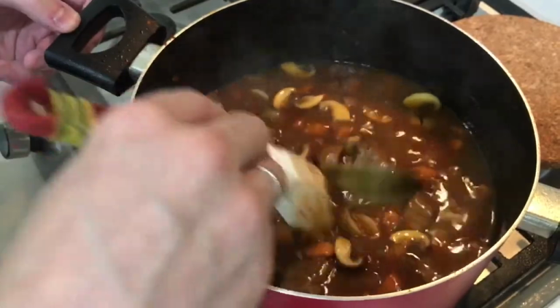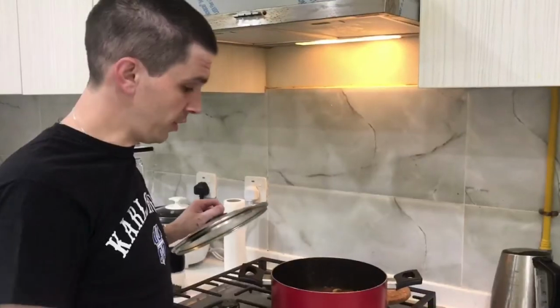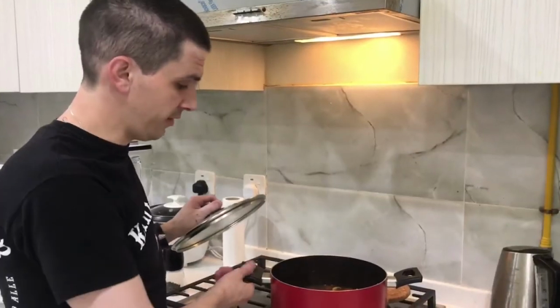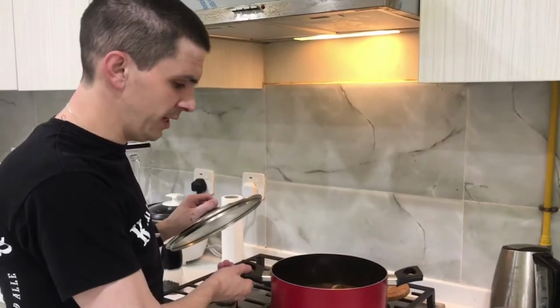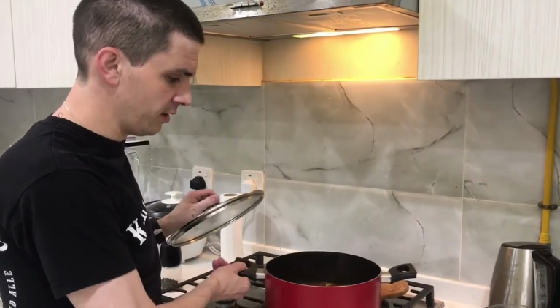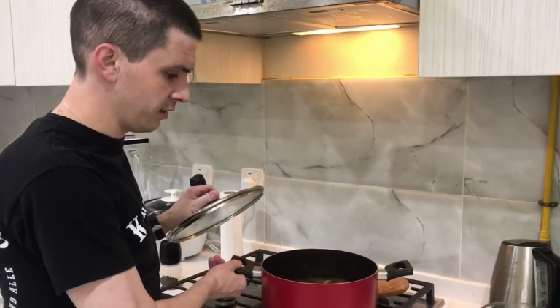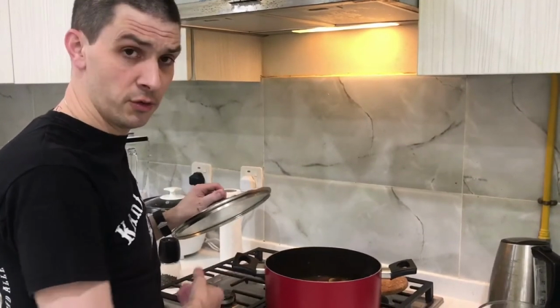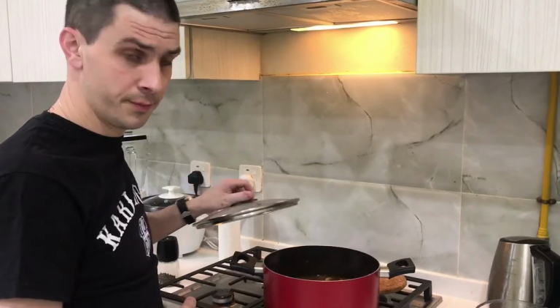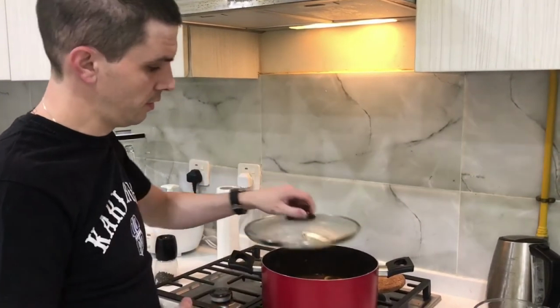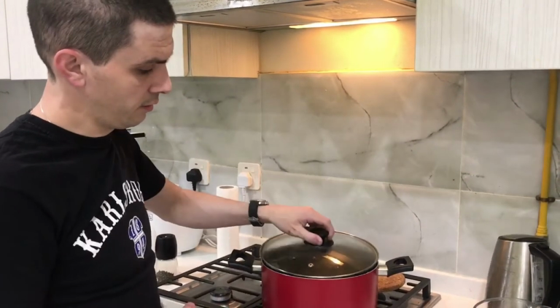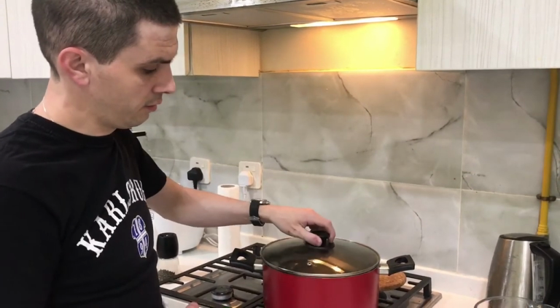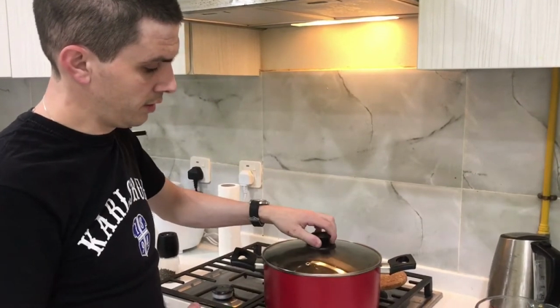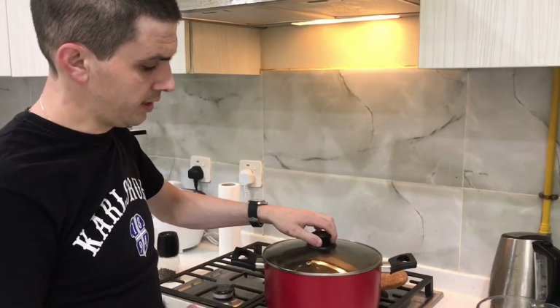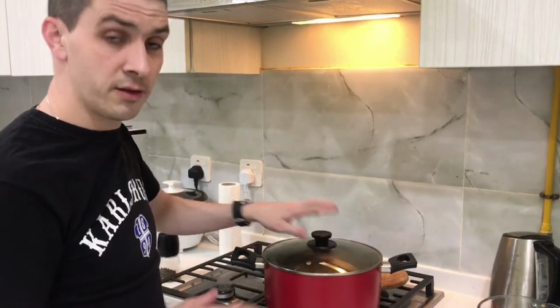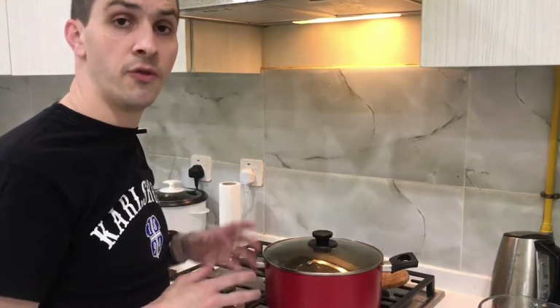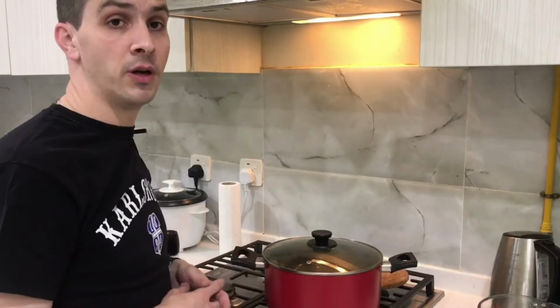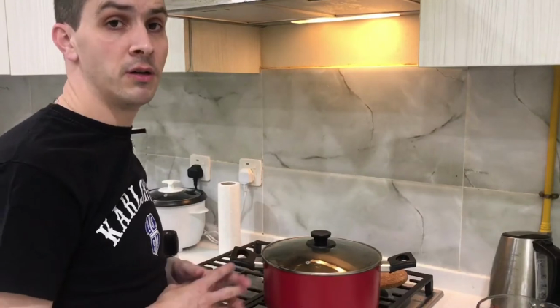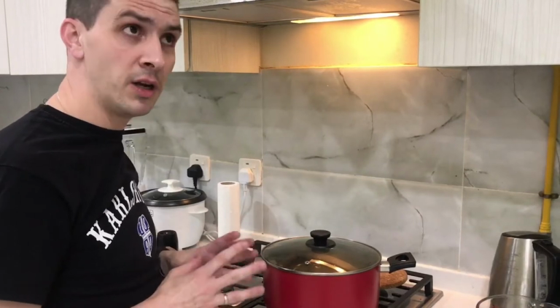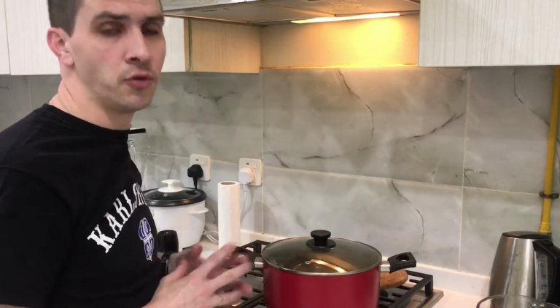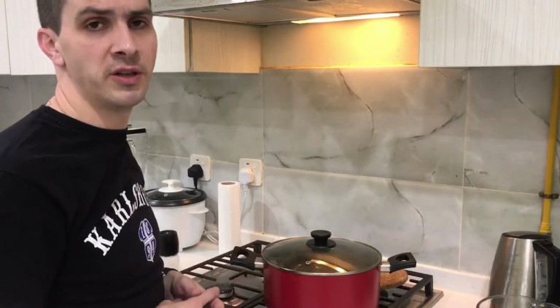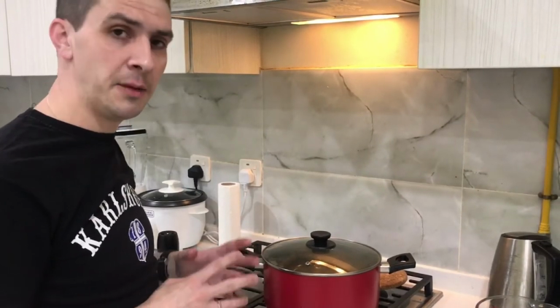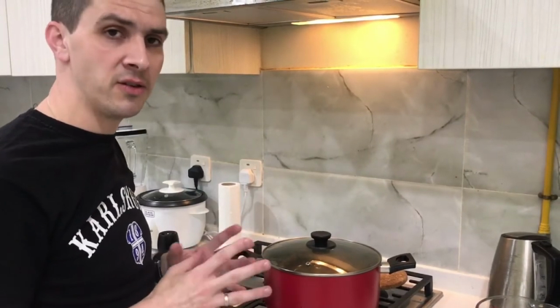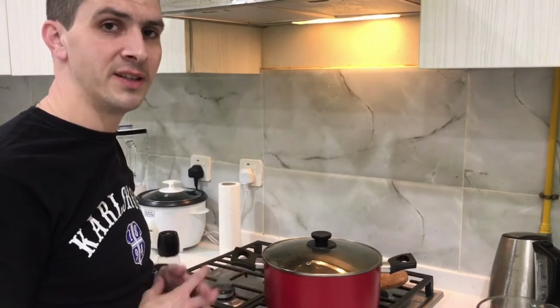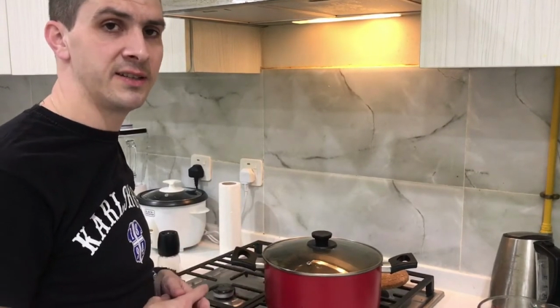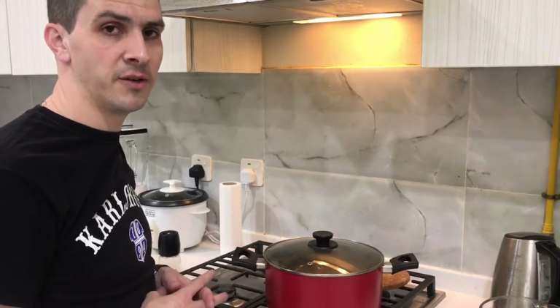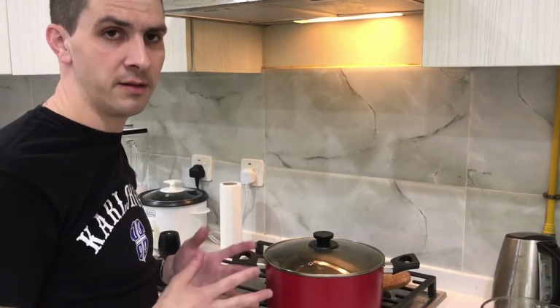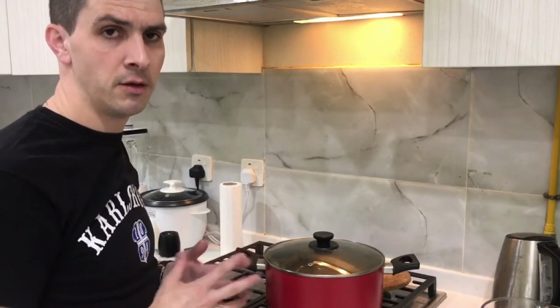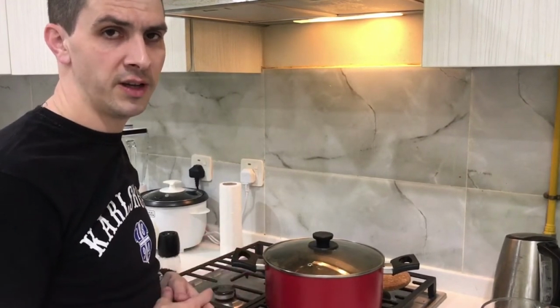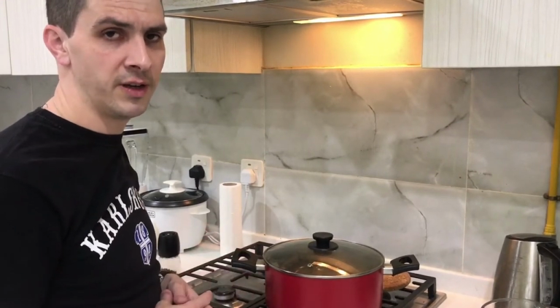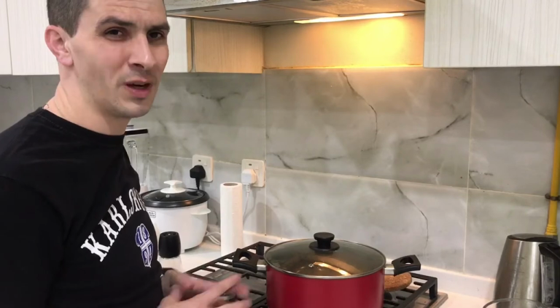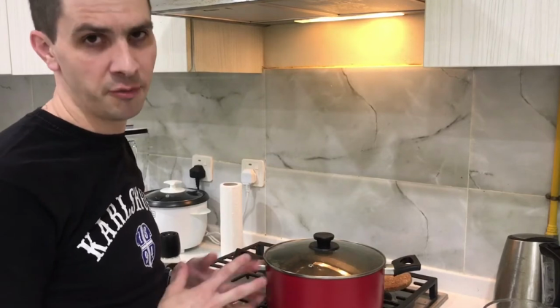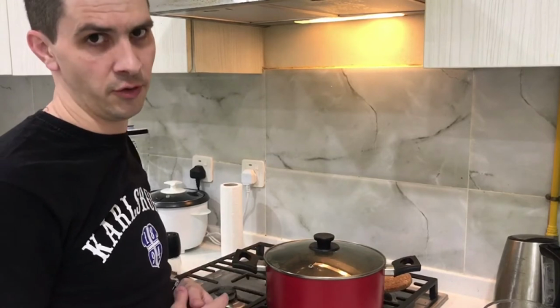Now we're going to cover the meat and let it cook for around one to one and a half to two hours. It depends also on the size of the meat and what kind of meat you're using.